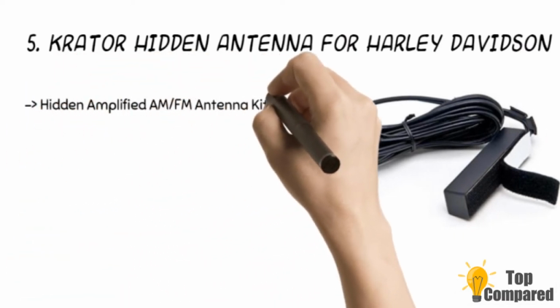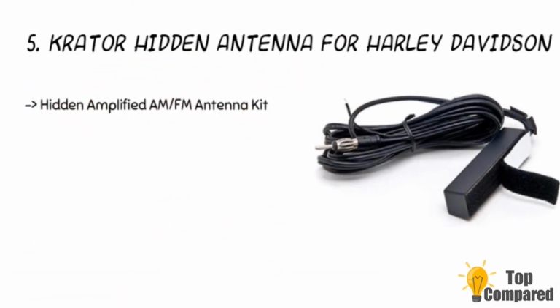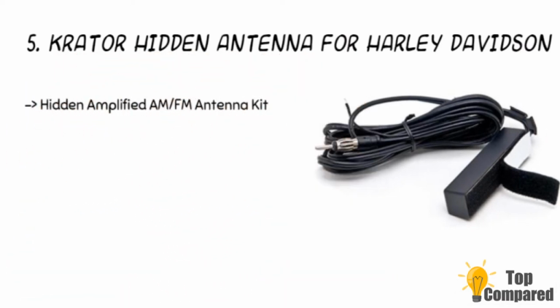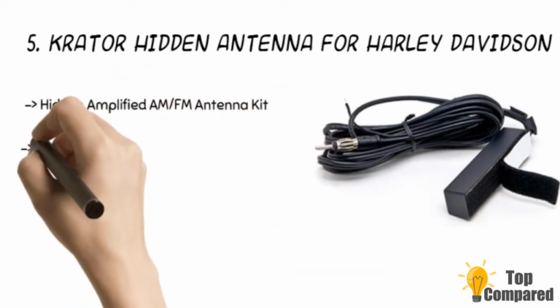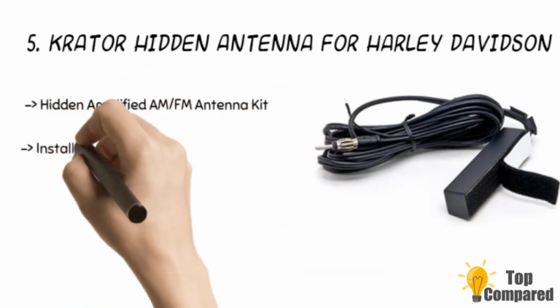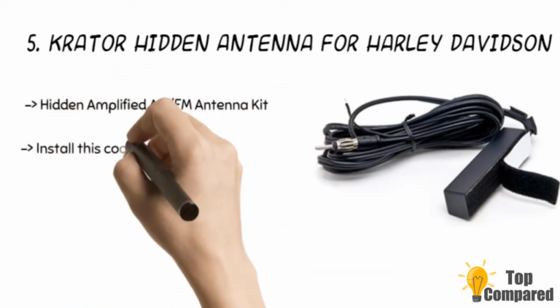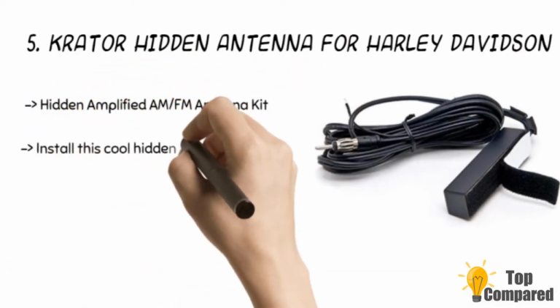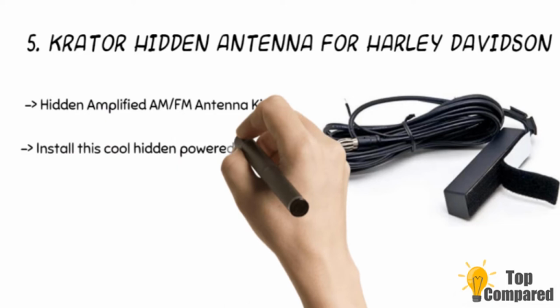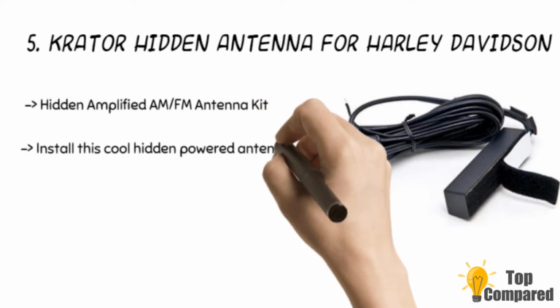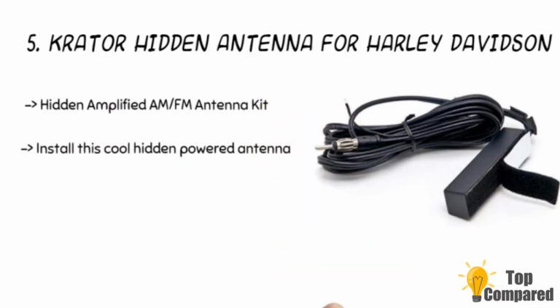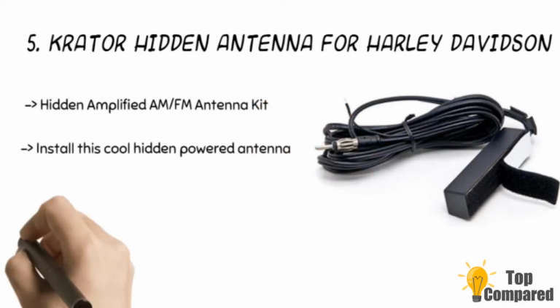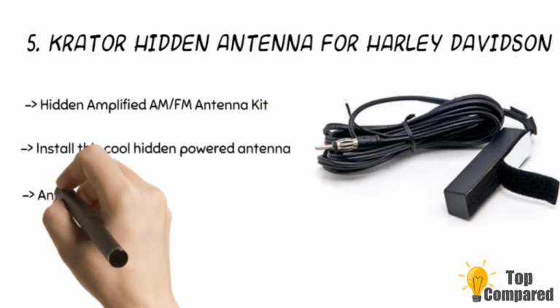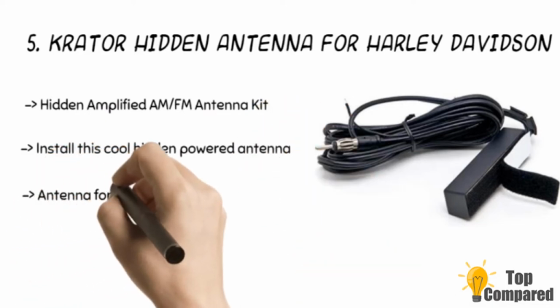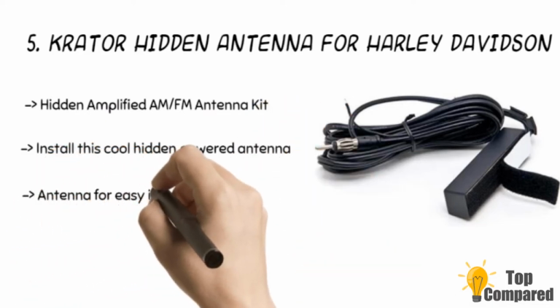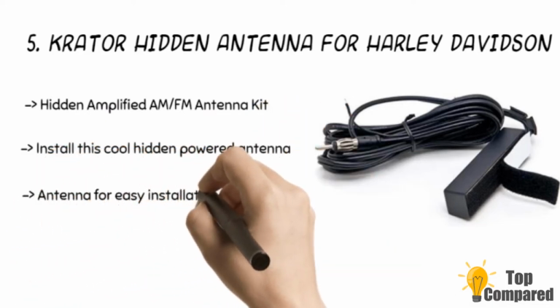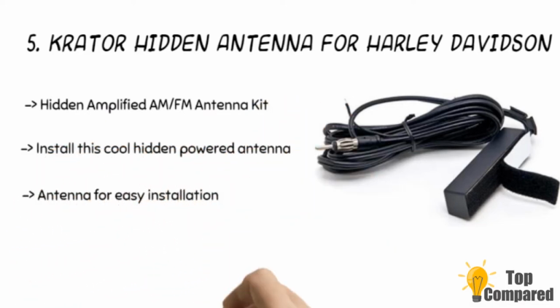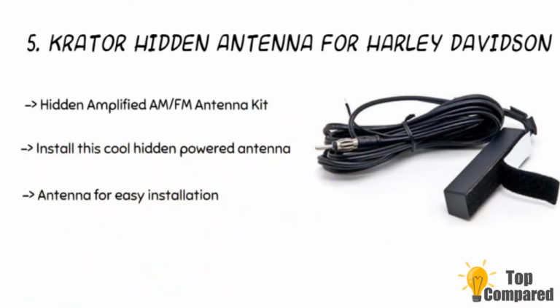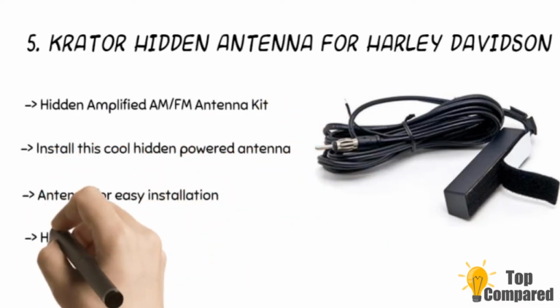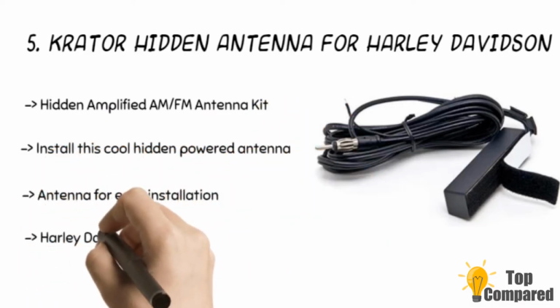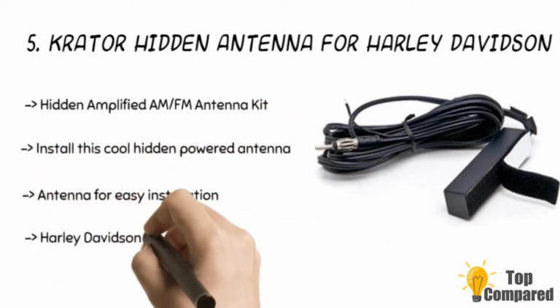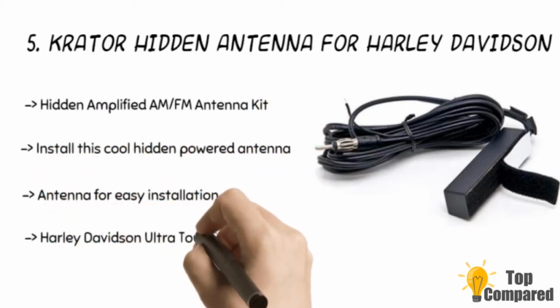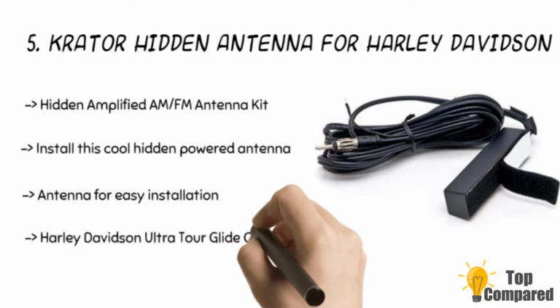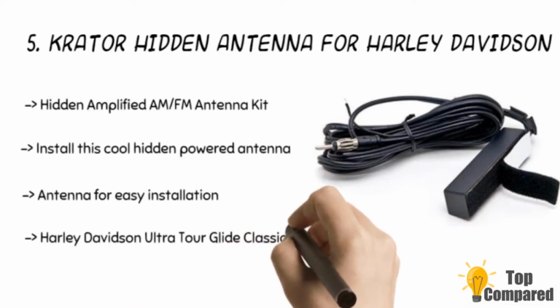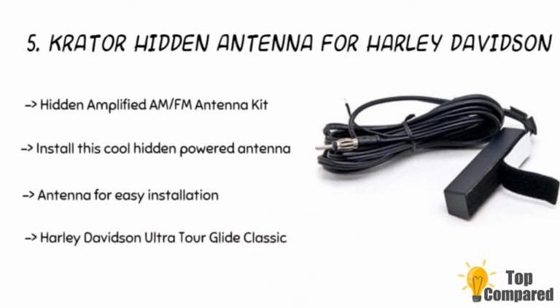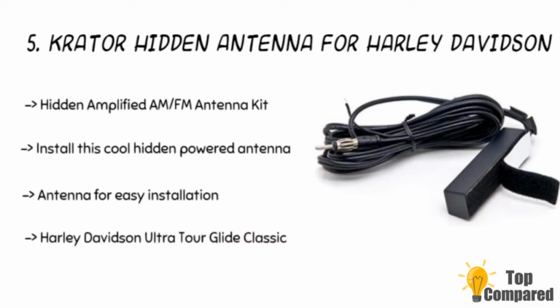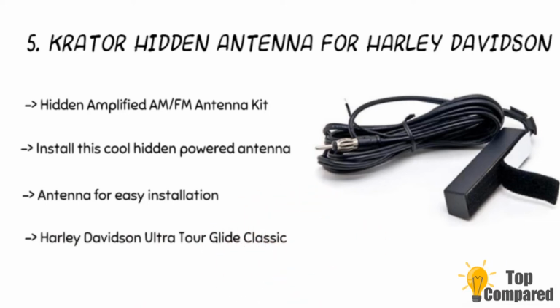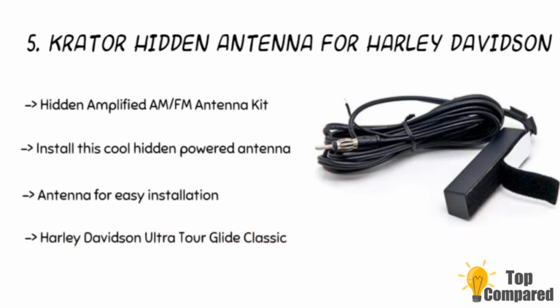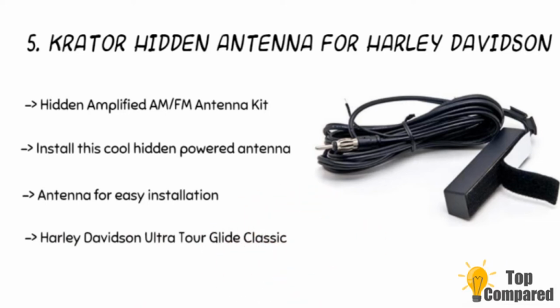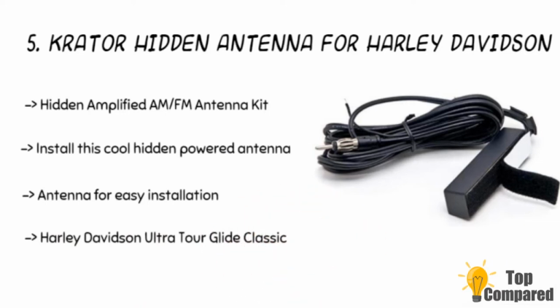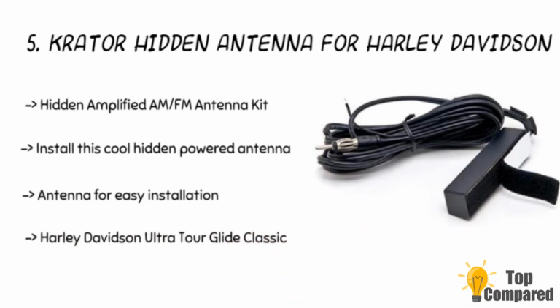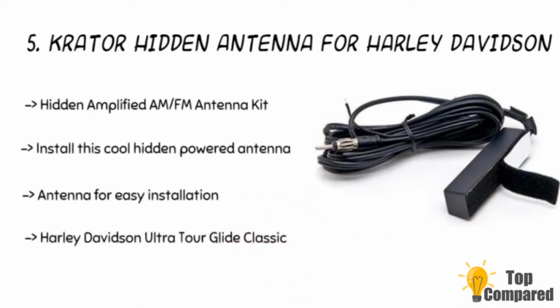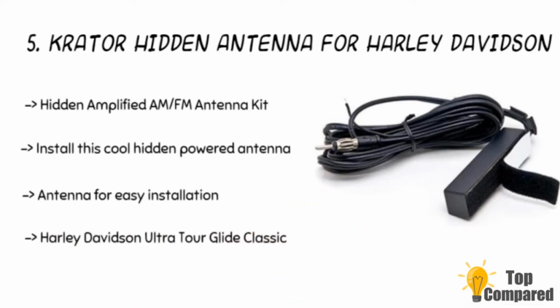The Crater Hidden Antenna is excellent for AM-FM reception and is easy to mount with Velcro. Adjust the location of the antenna for better reception and replace it instead of the ugly antenna. It also has an amplifier to give better audio quality.